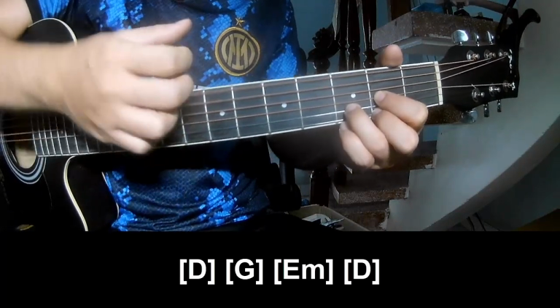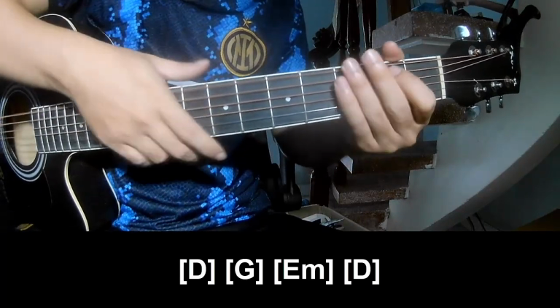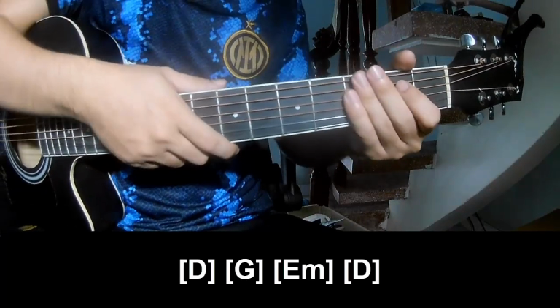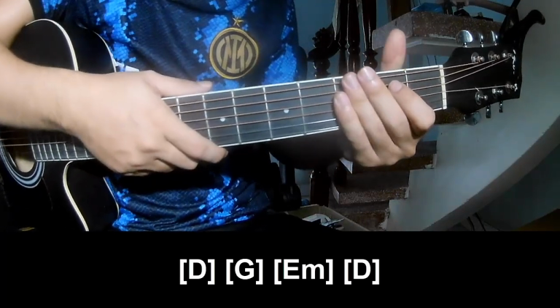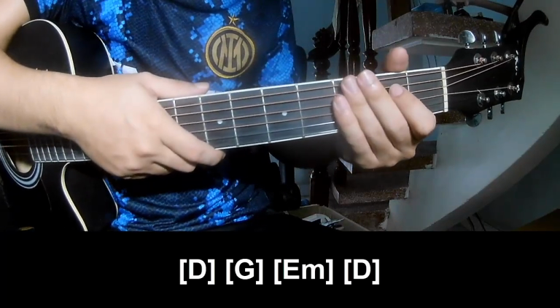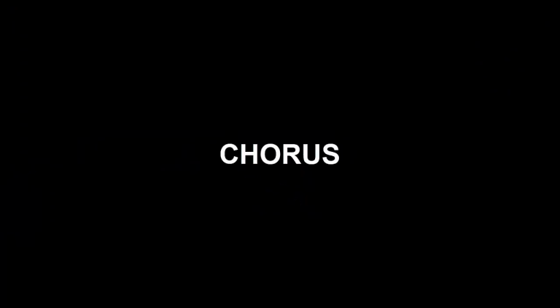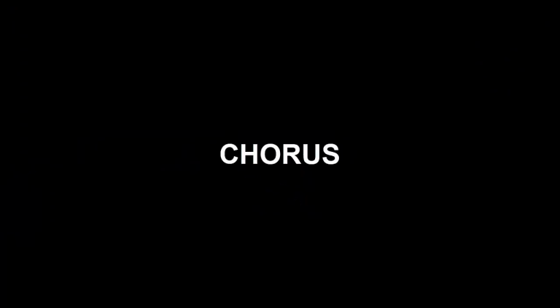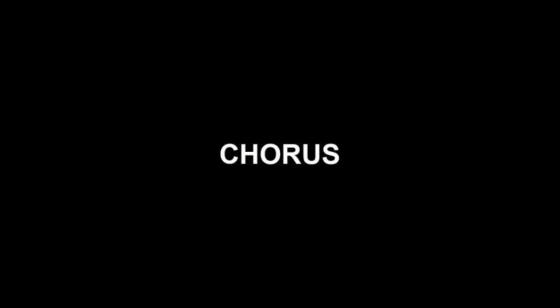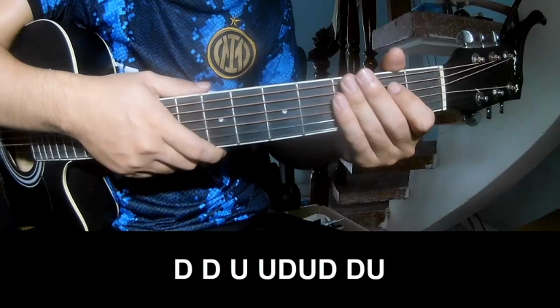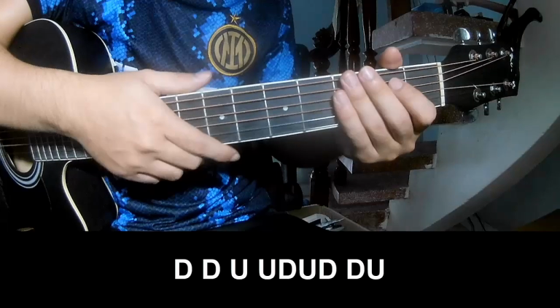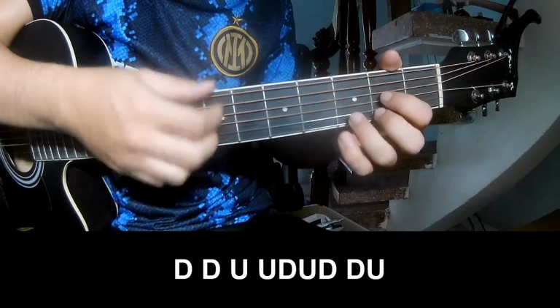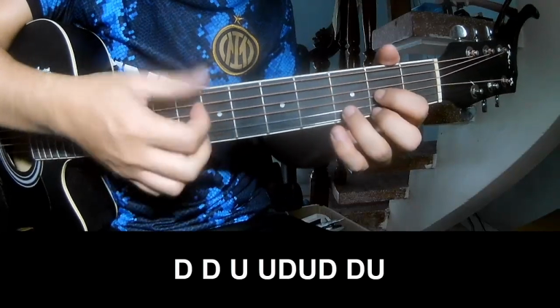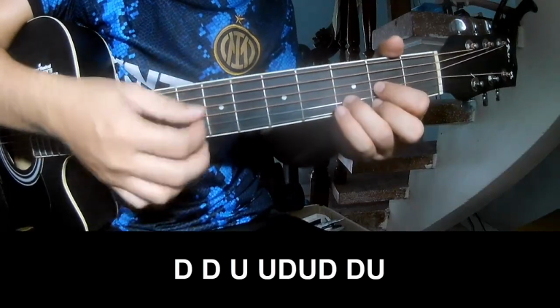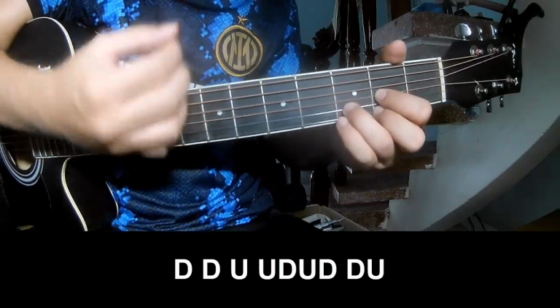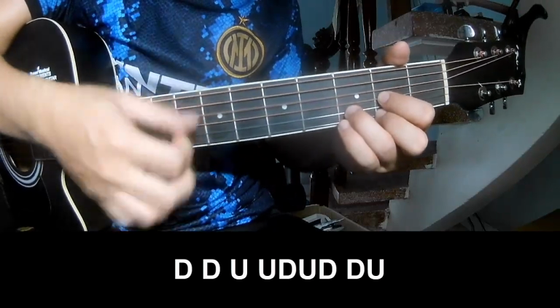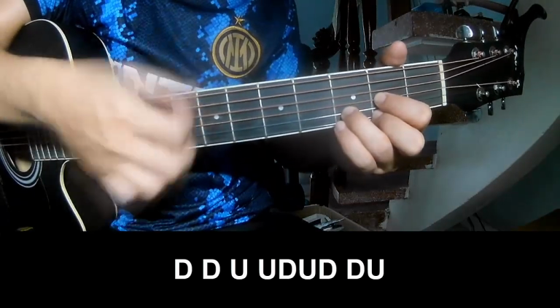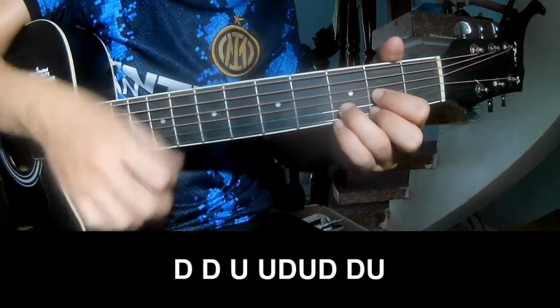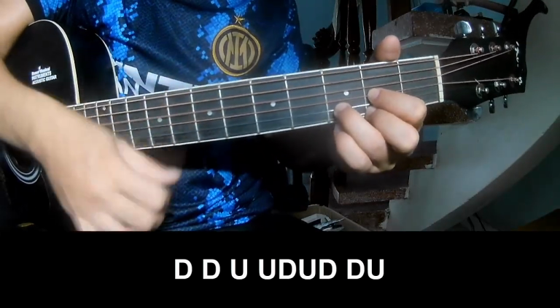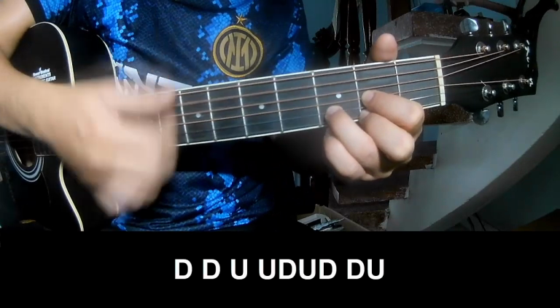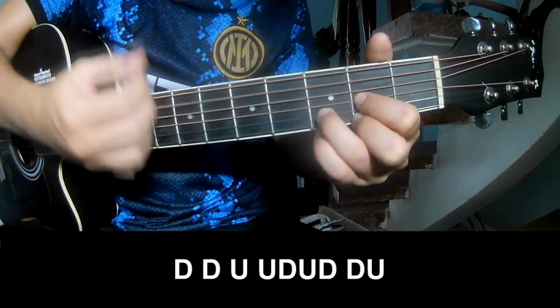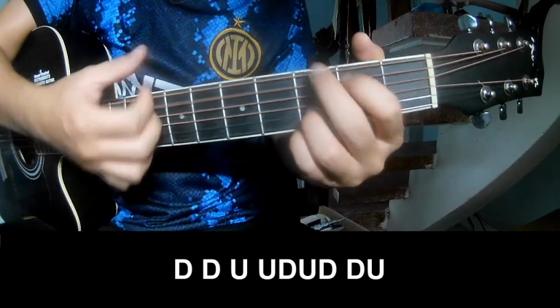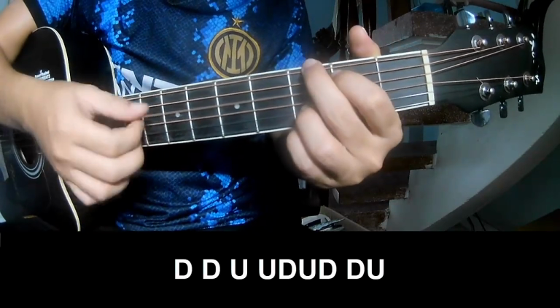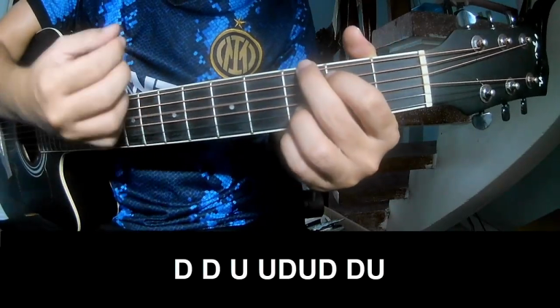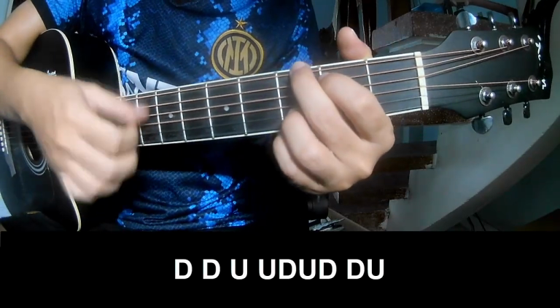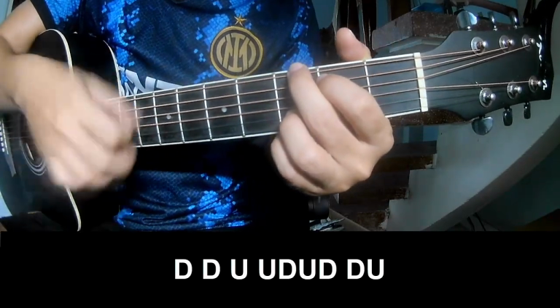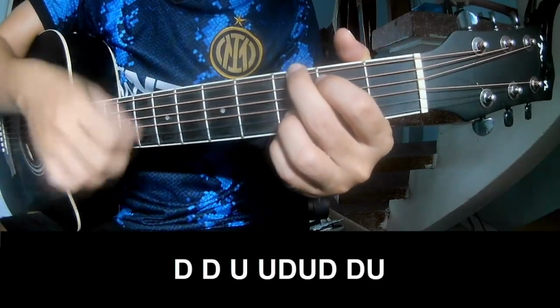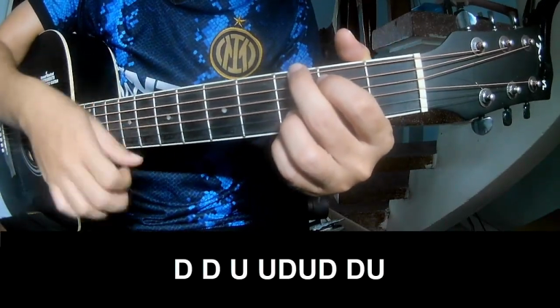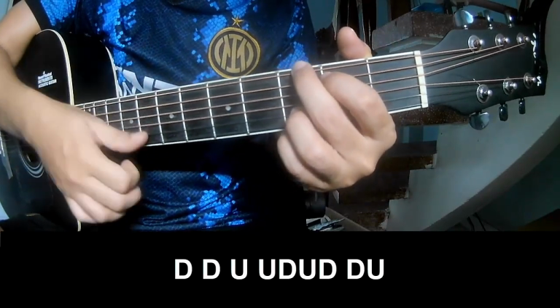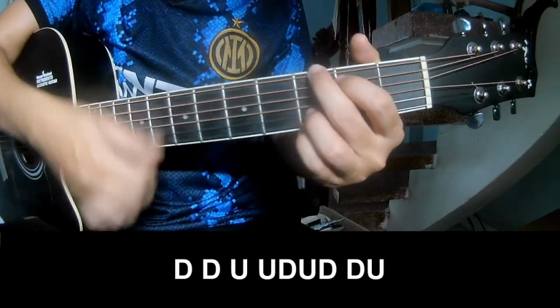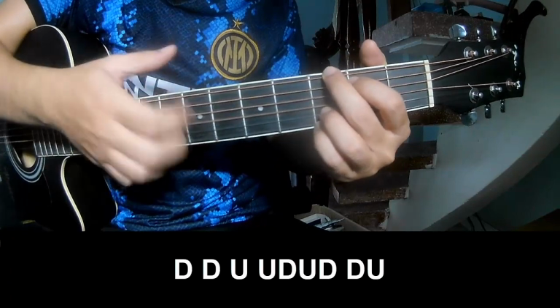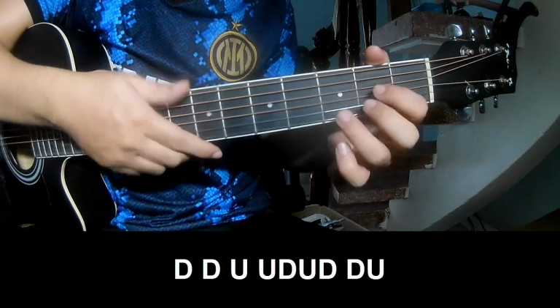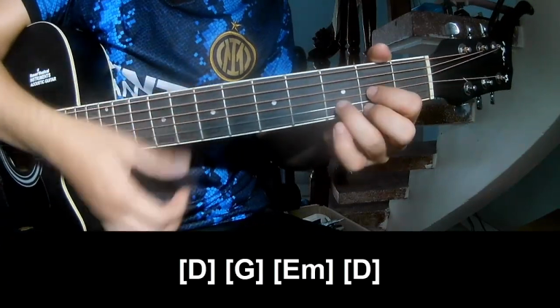As his instrument is the same way — change to the chord as we play. Down, down, up, up, down, down, up, down, up, down, down. And play along: B.